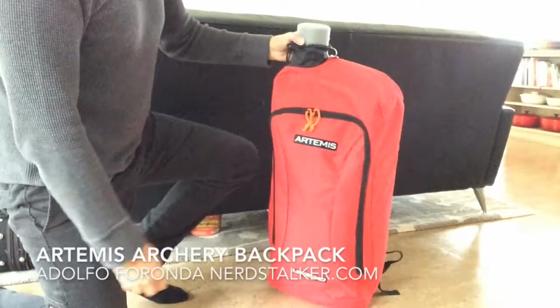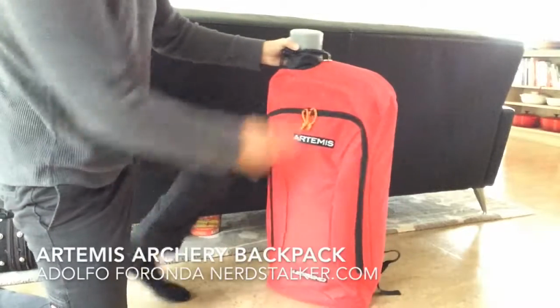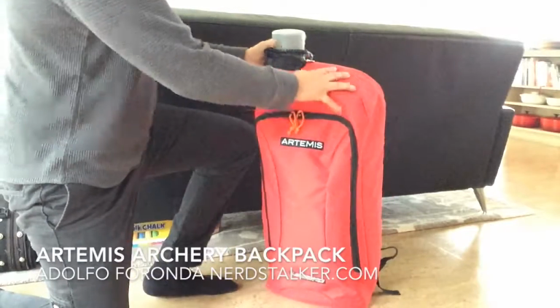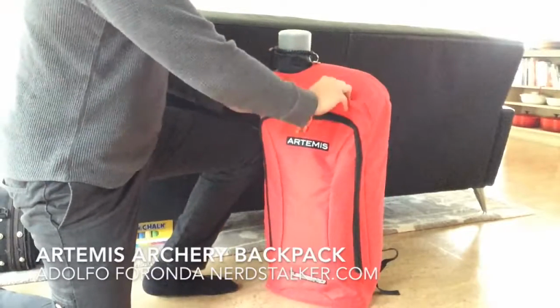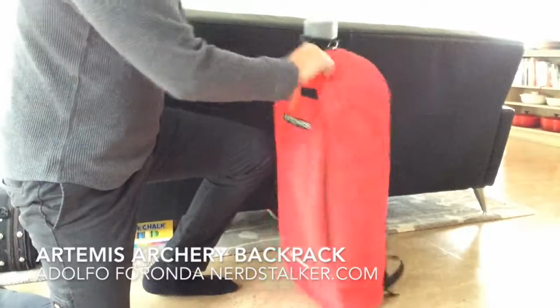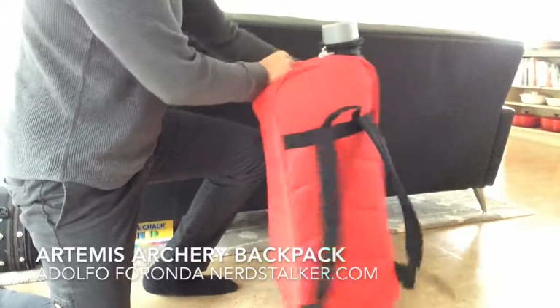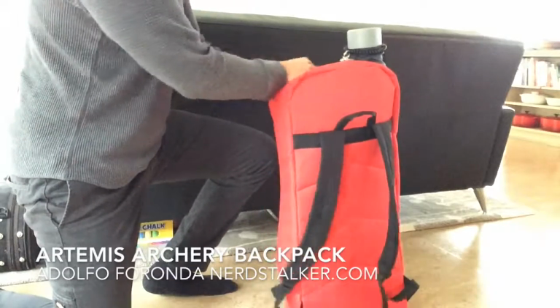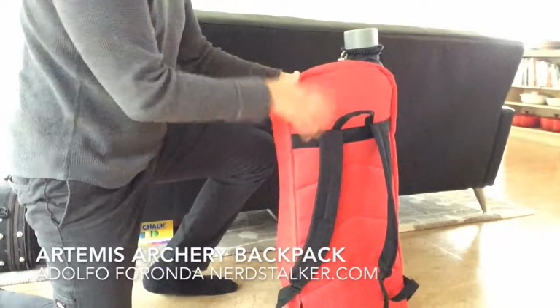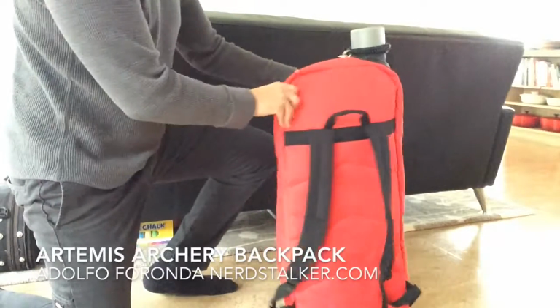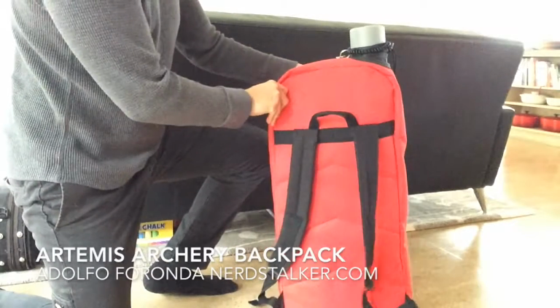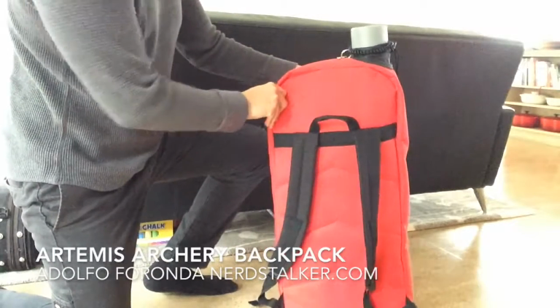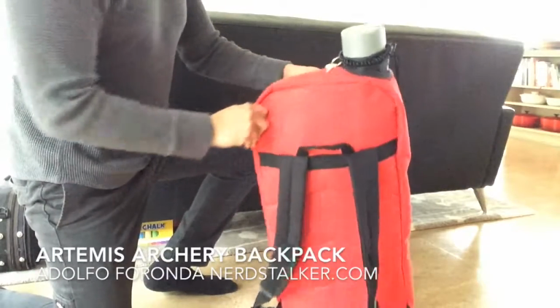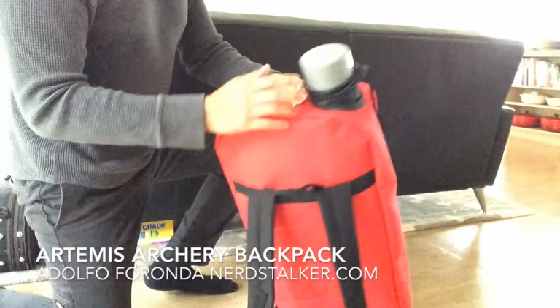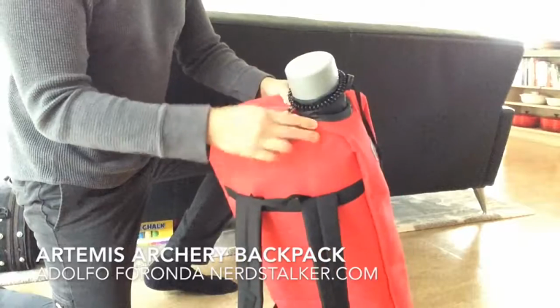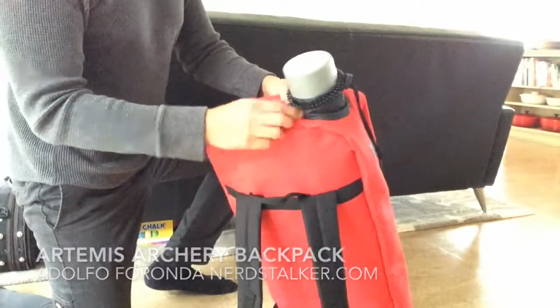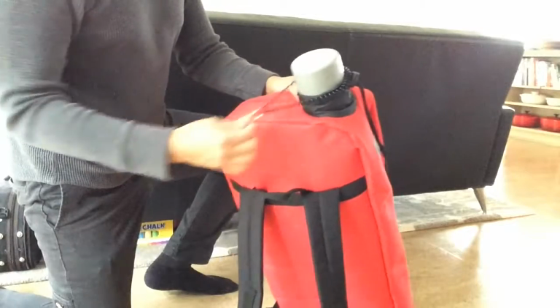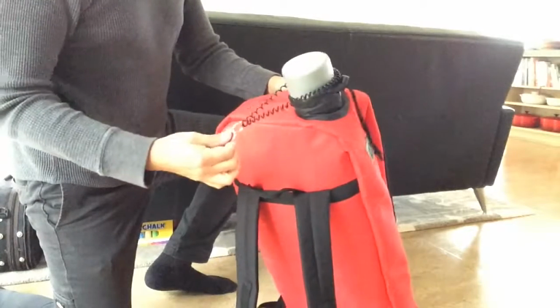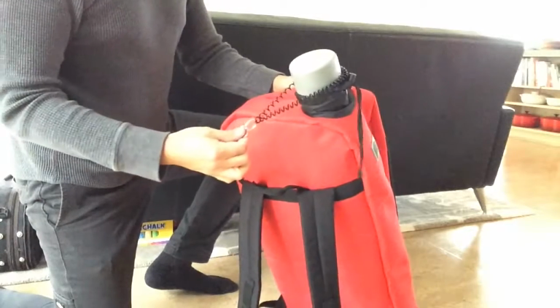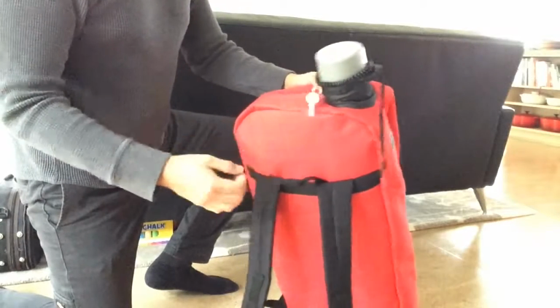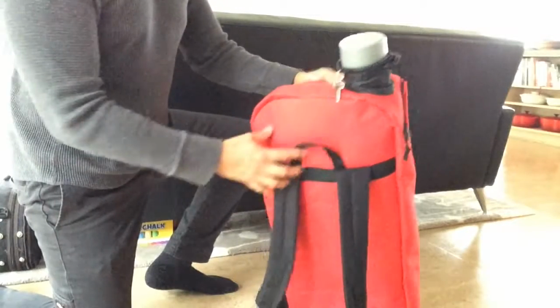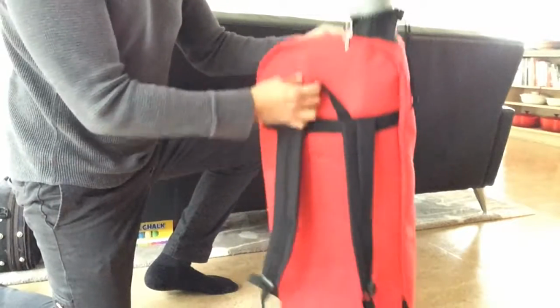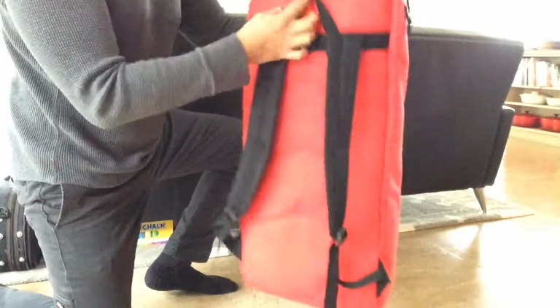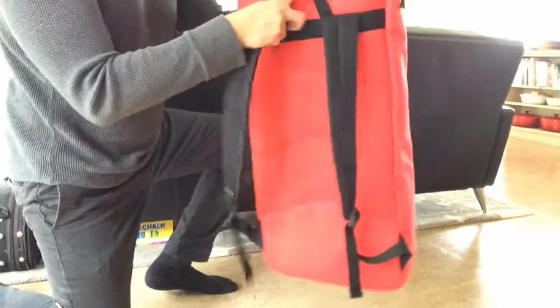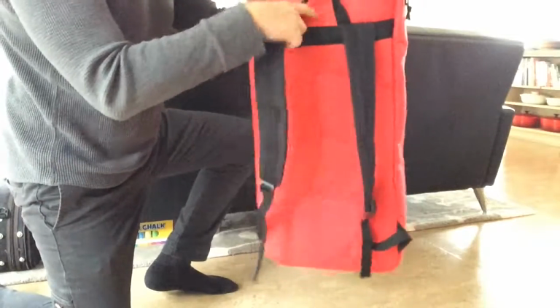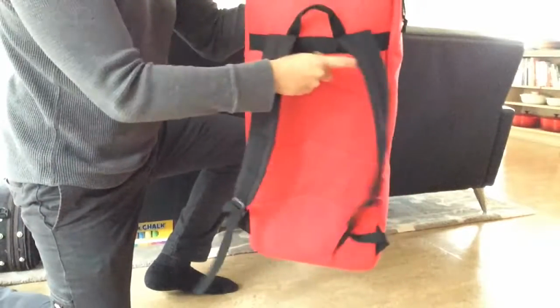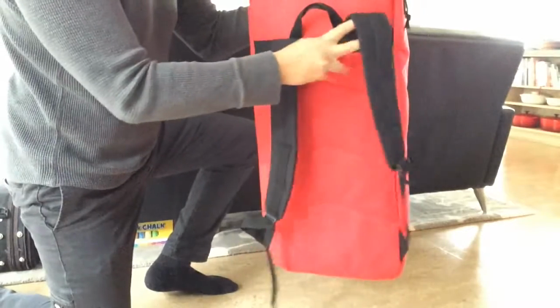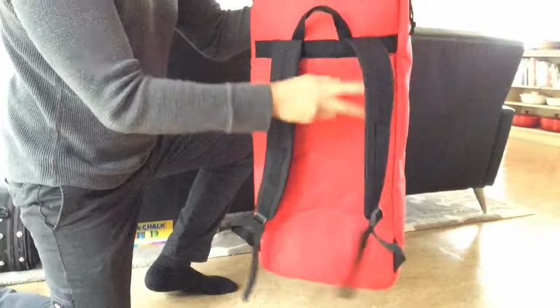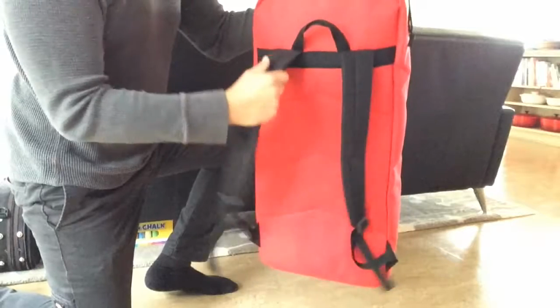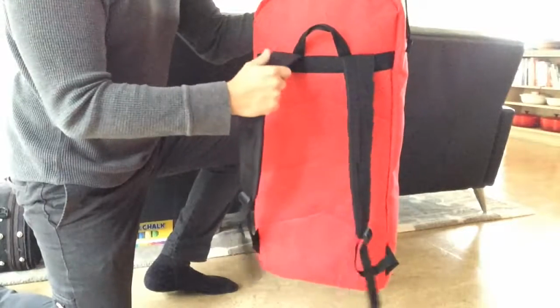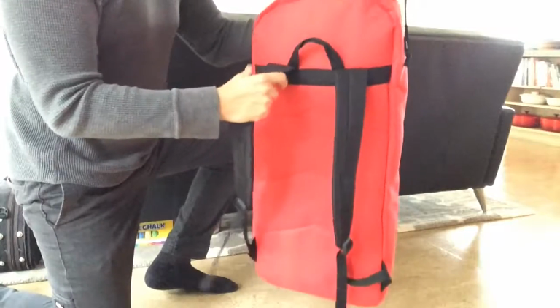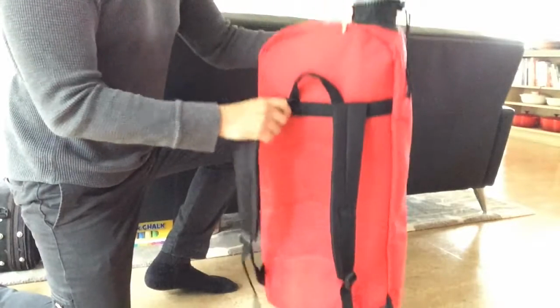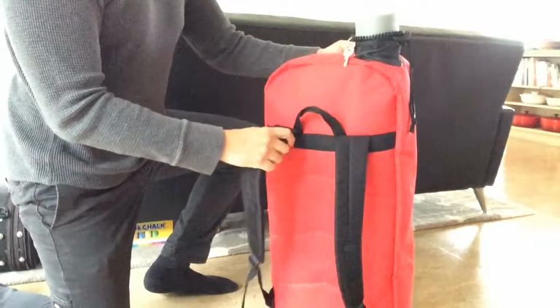I am Adolfo Frondo of Nerdstalker.com doing a review of the Artemis Archery Backpack. So it's a nylon backpack — I keep my key around the arrow holder there. Short backpack straps though, very short.